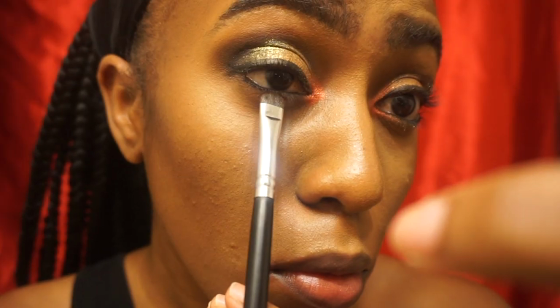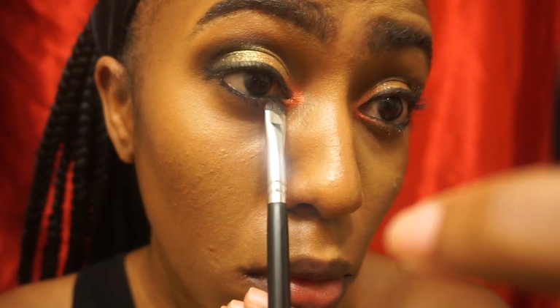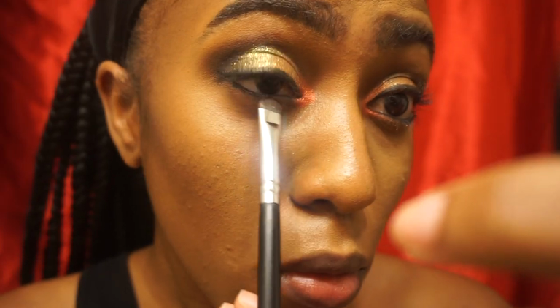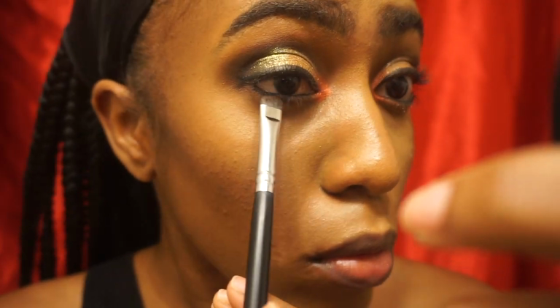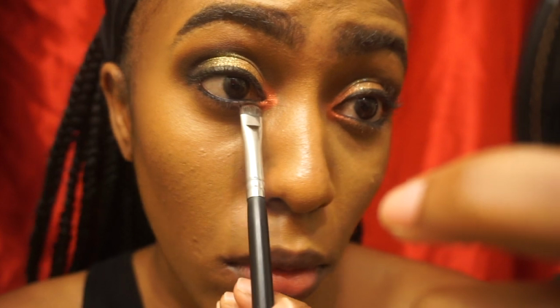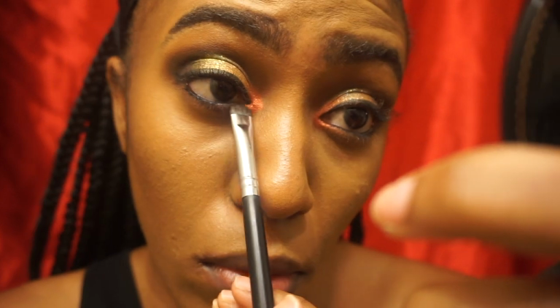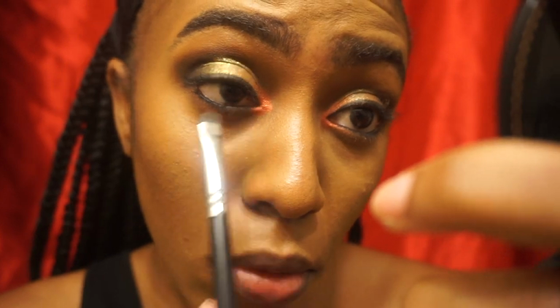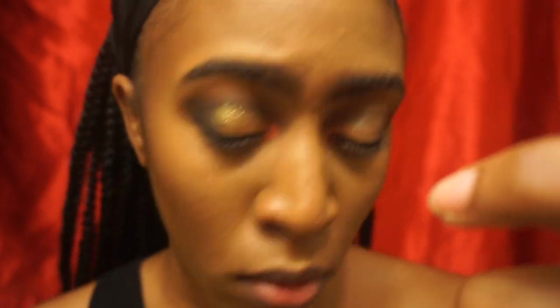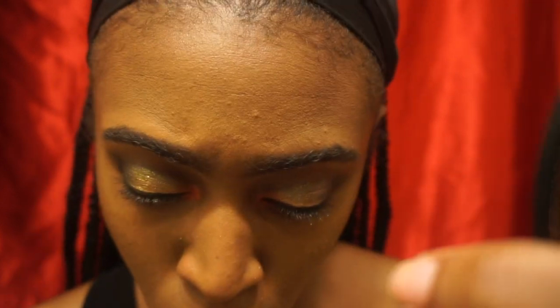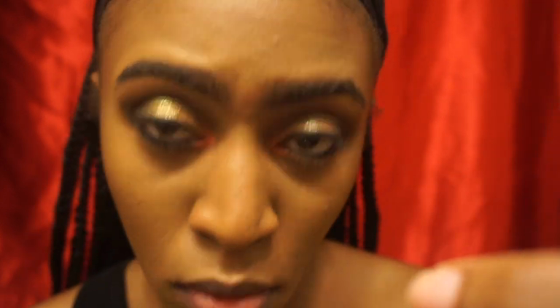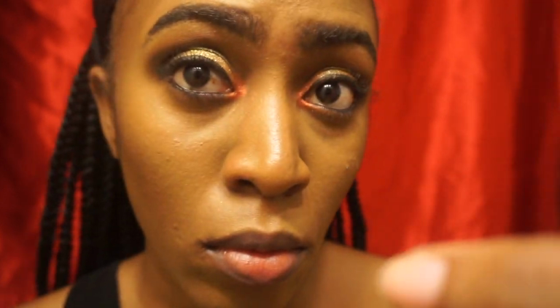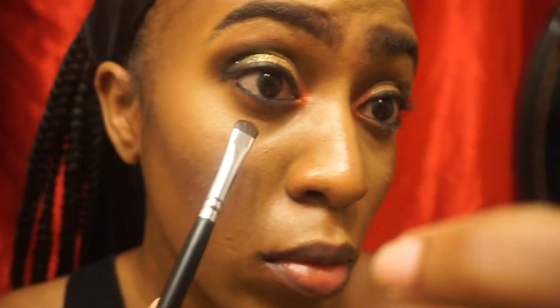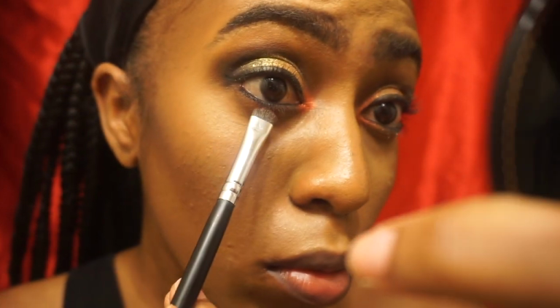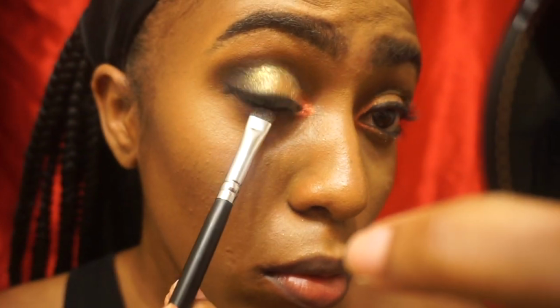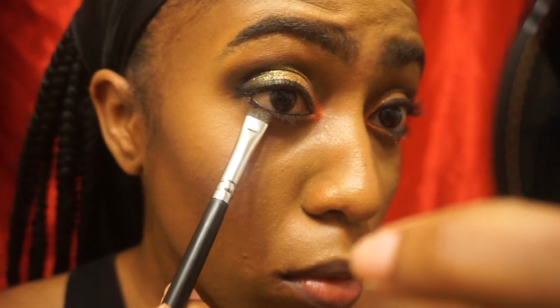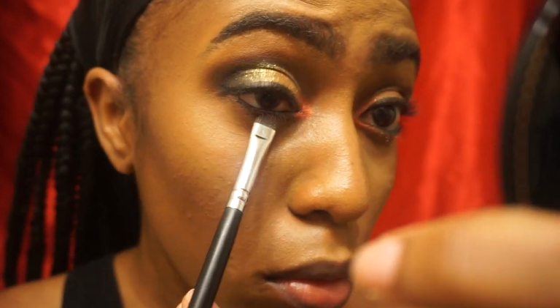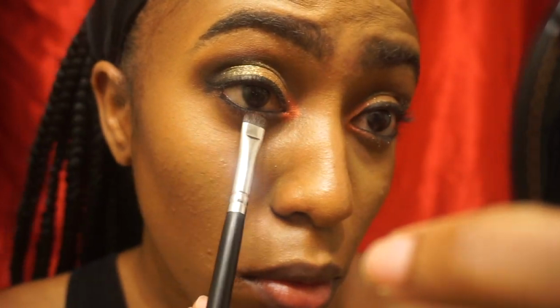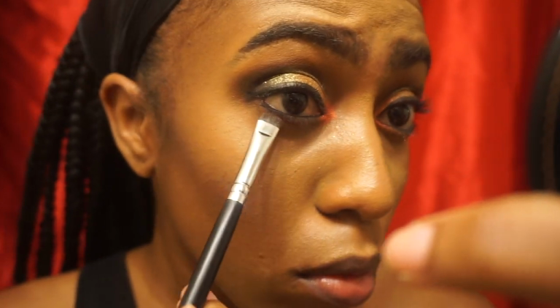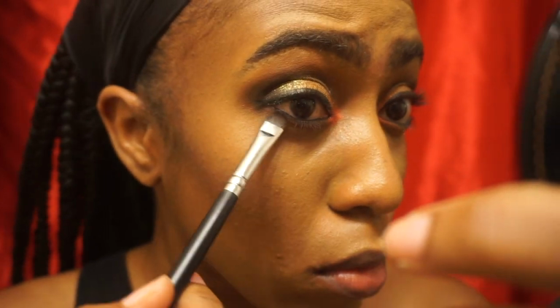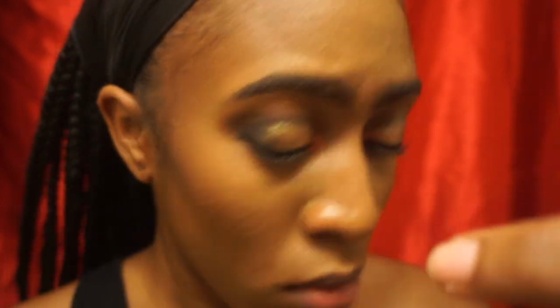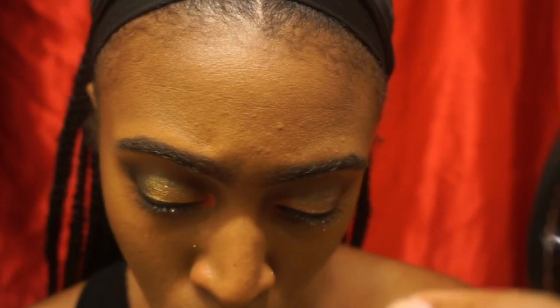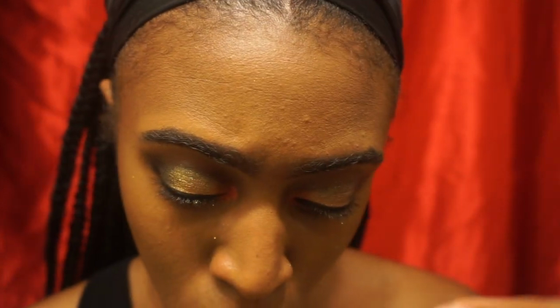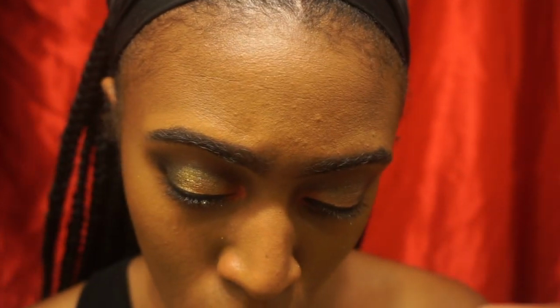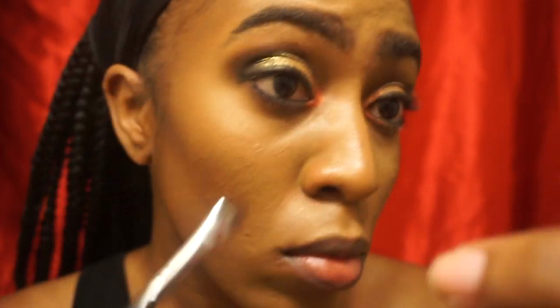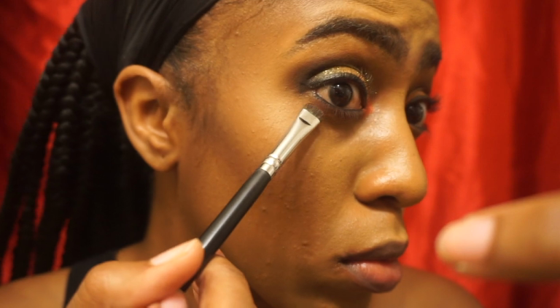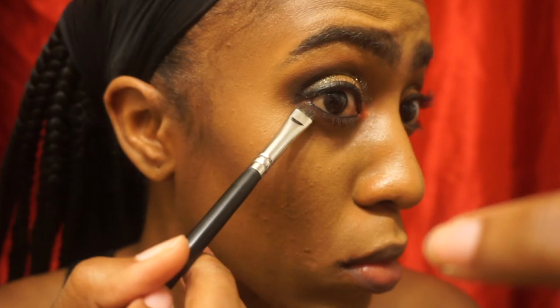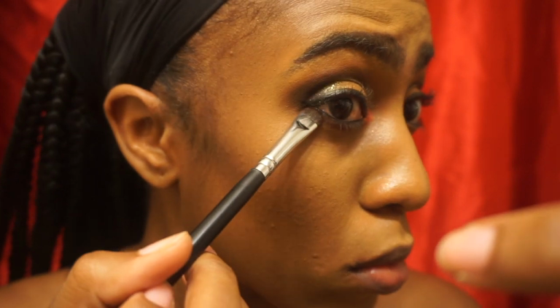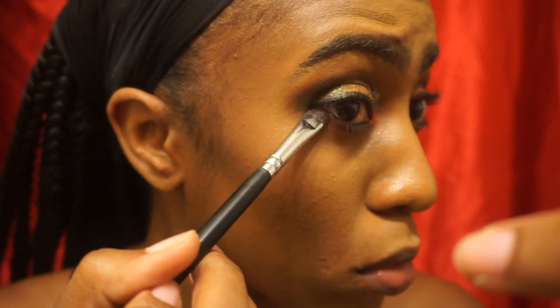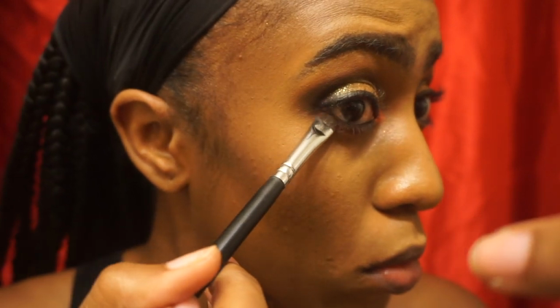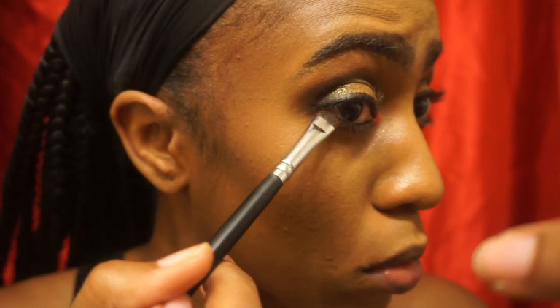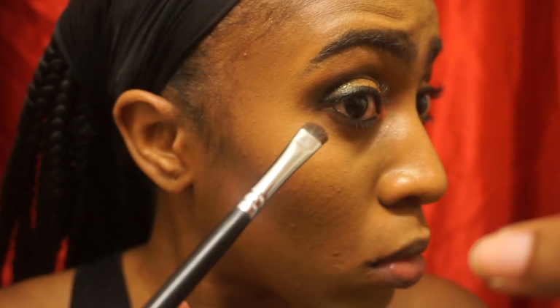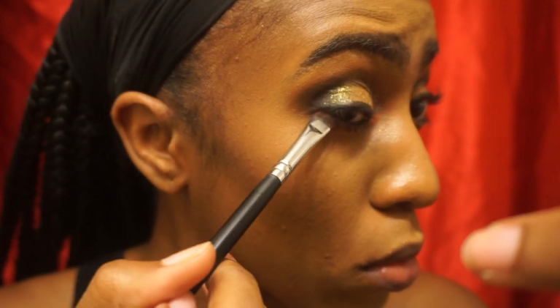Now I'm taking Extreme Aubergine and stamping that all along my lower lash line using a shader brush from Mikasa Beauty.